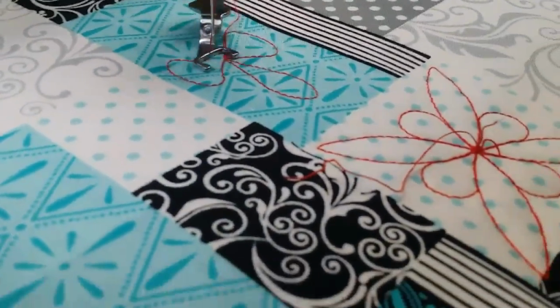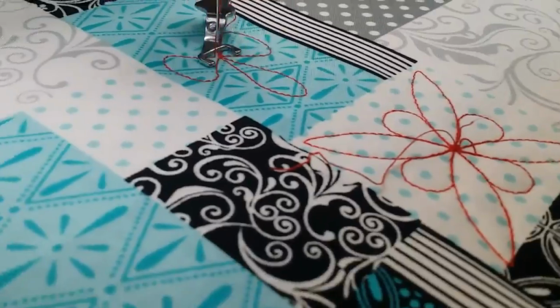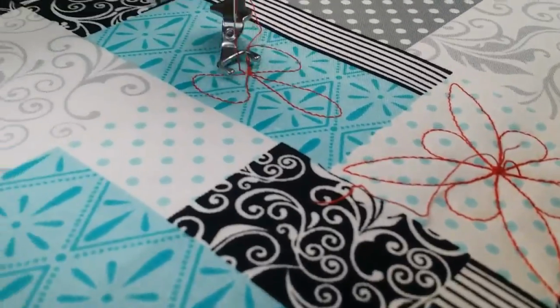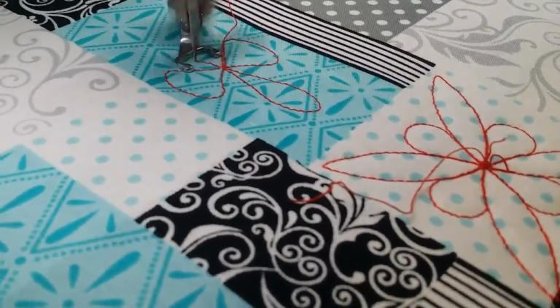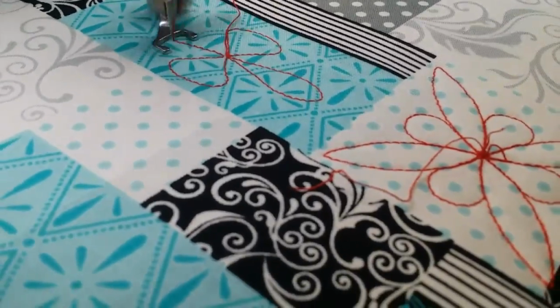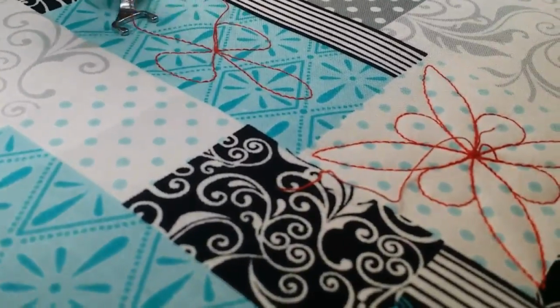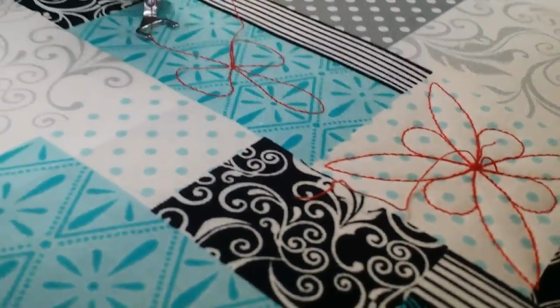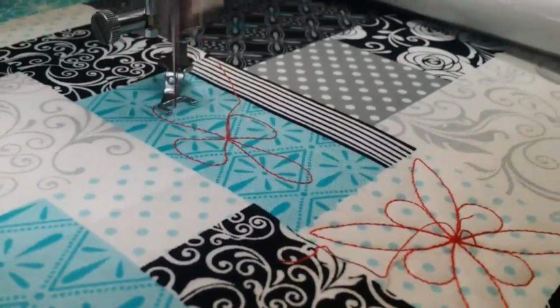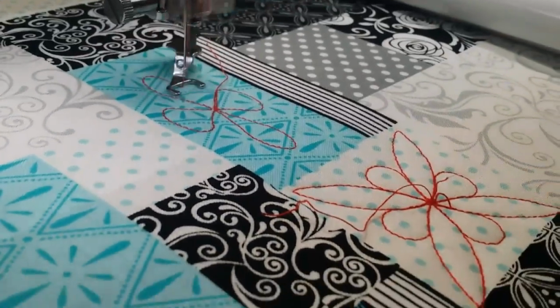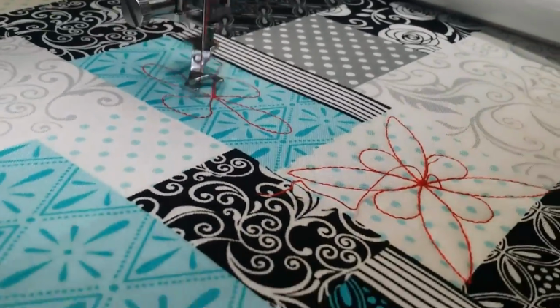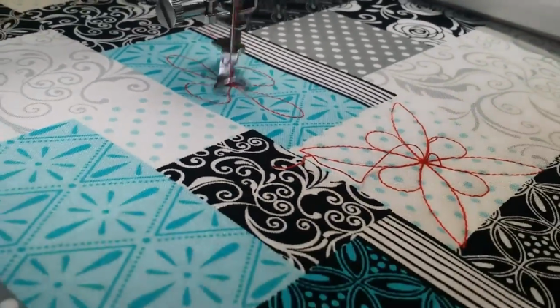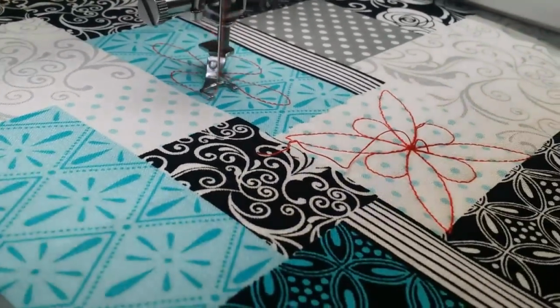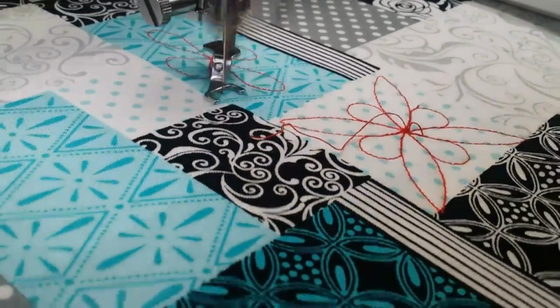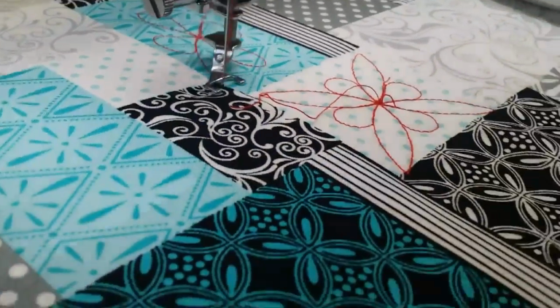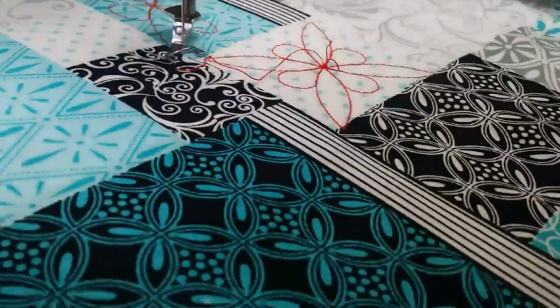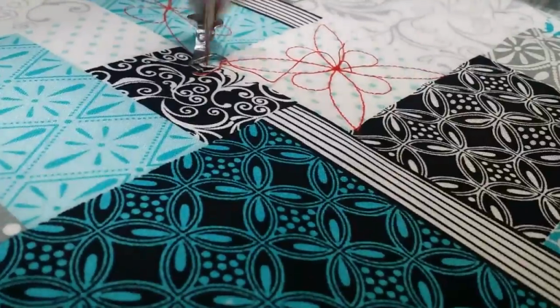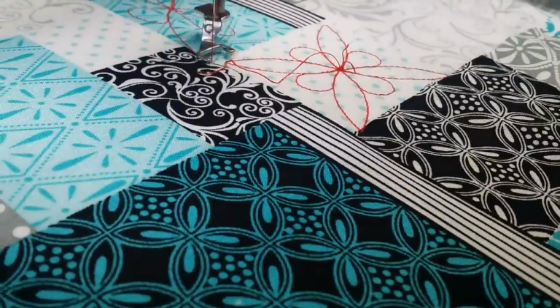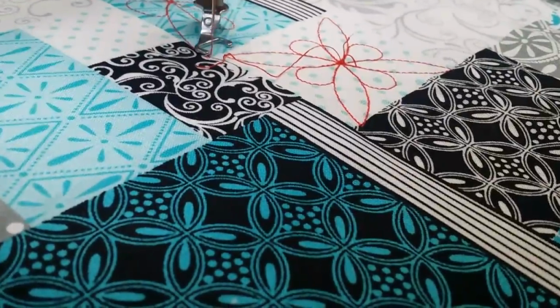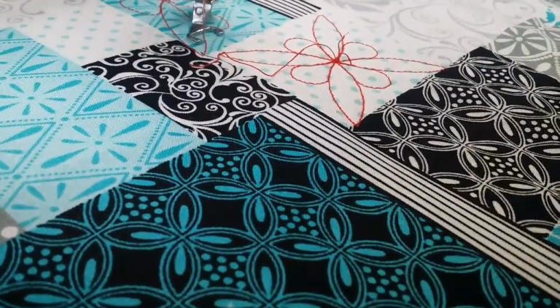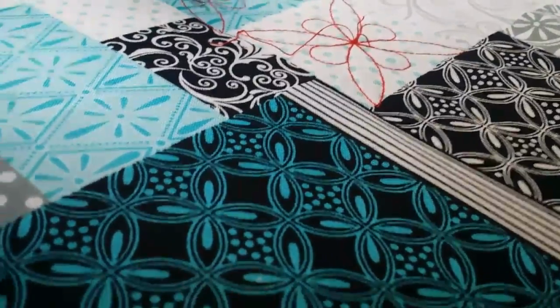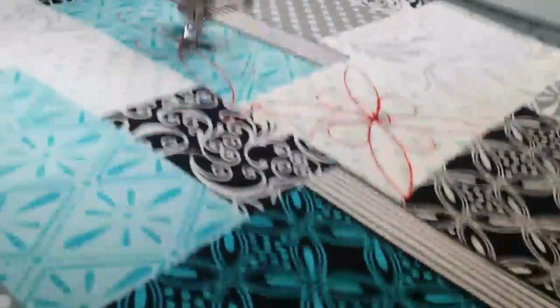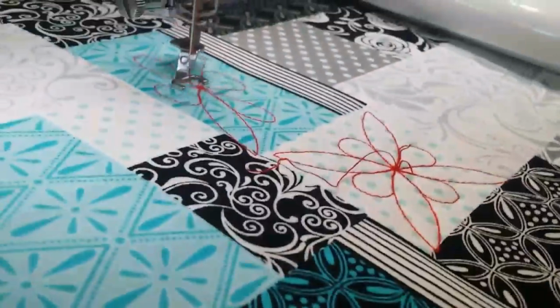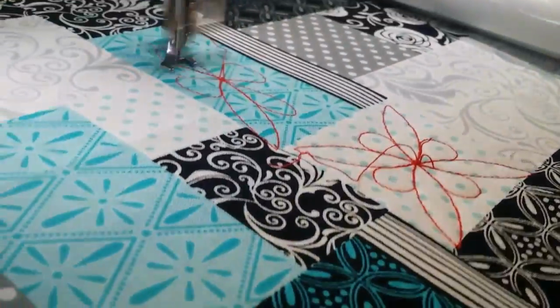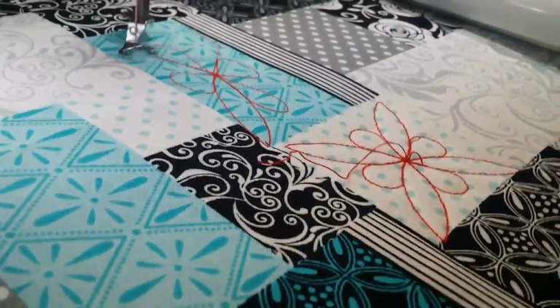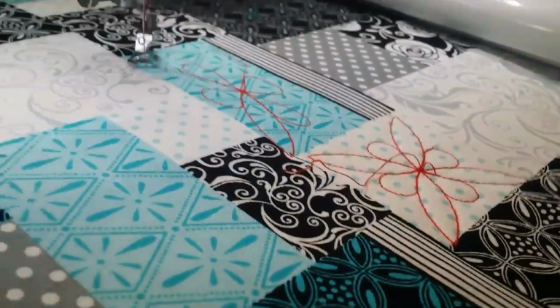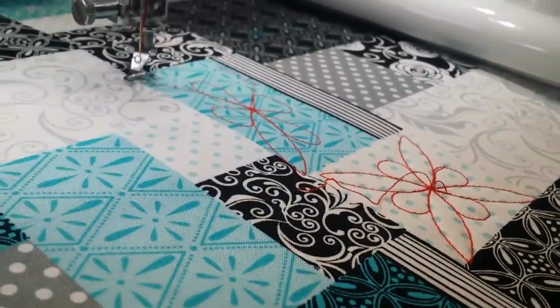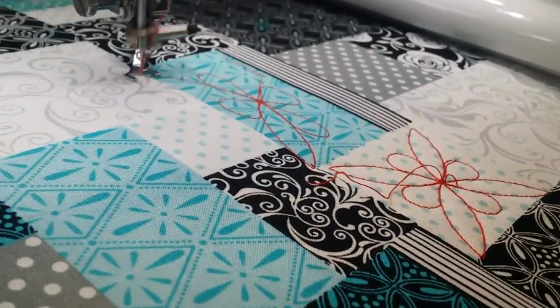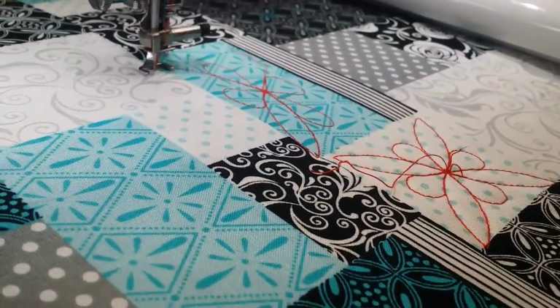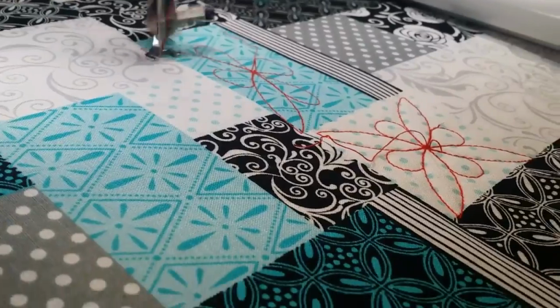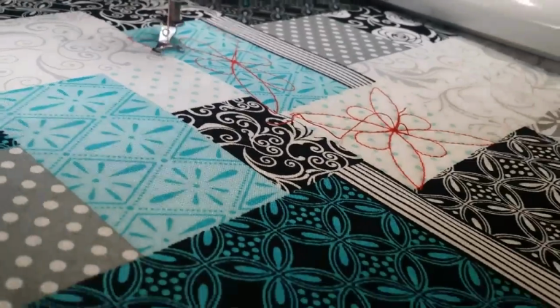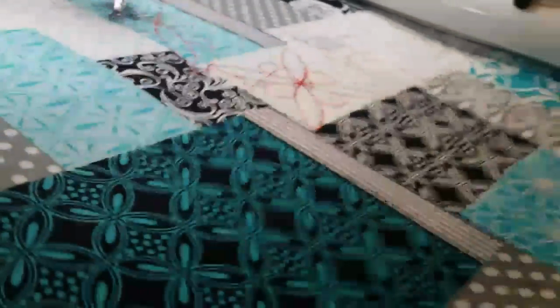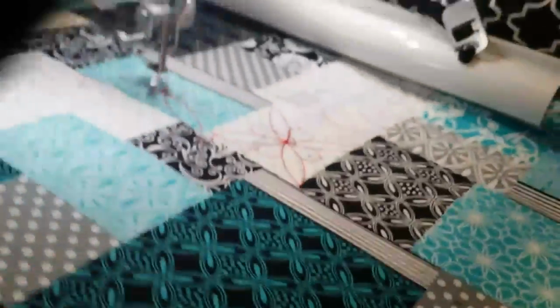You can see that awesome stitch quality — it's really quiet. You can skew to fit any design in any shape.